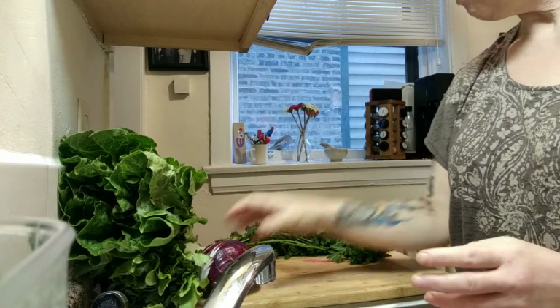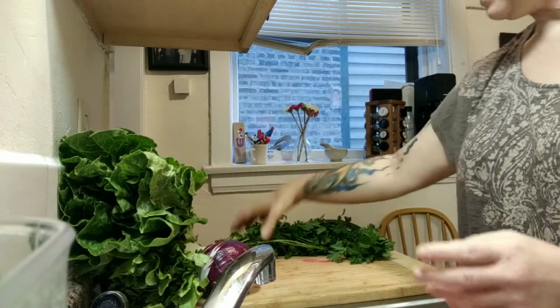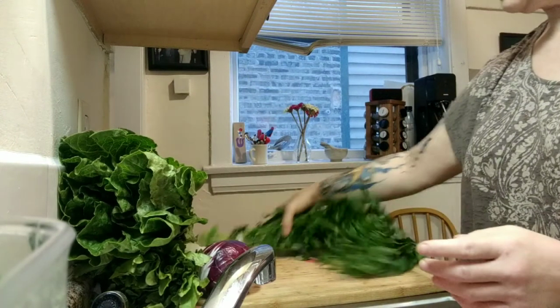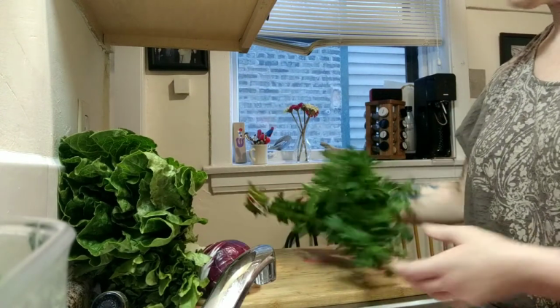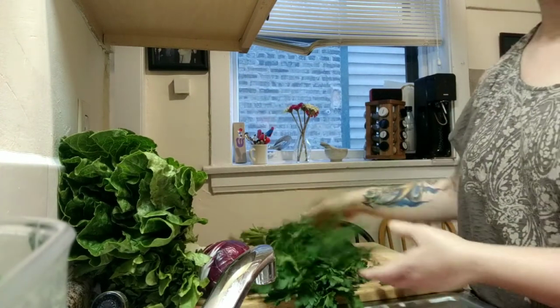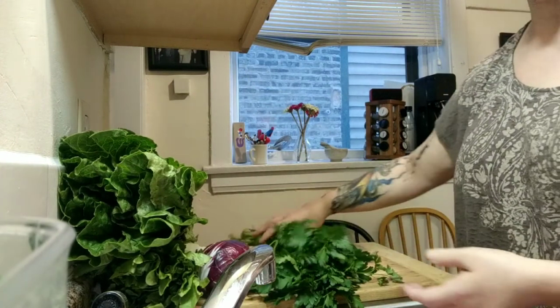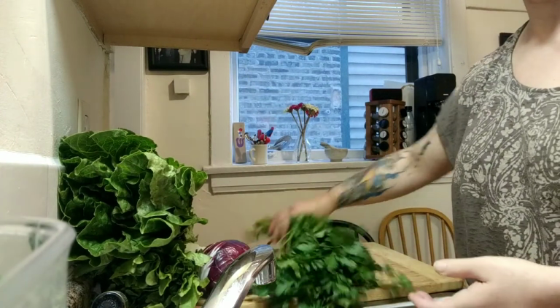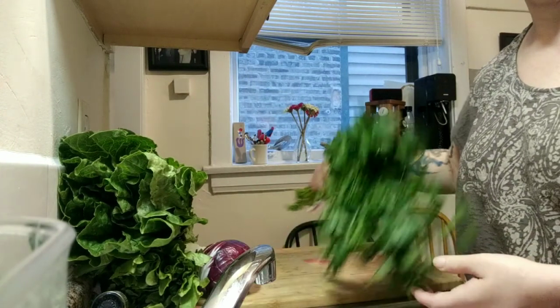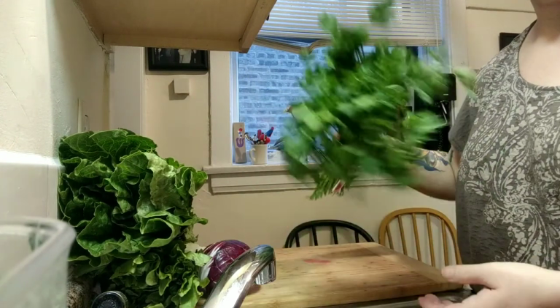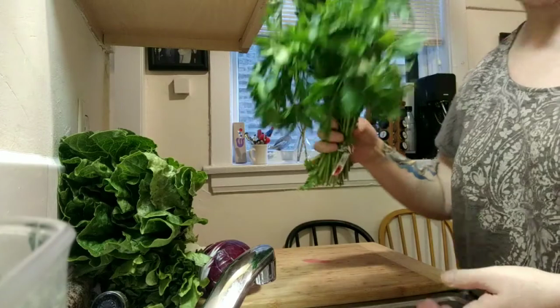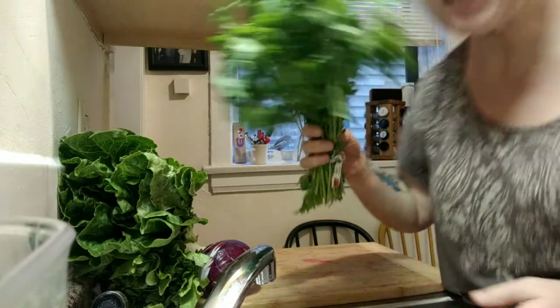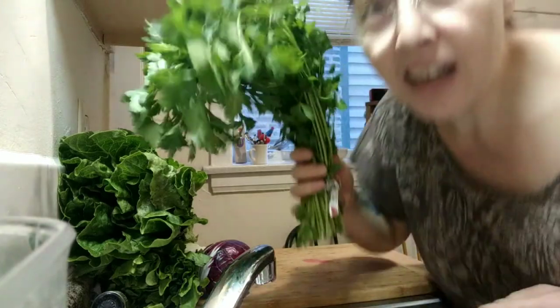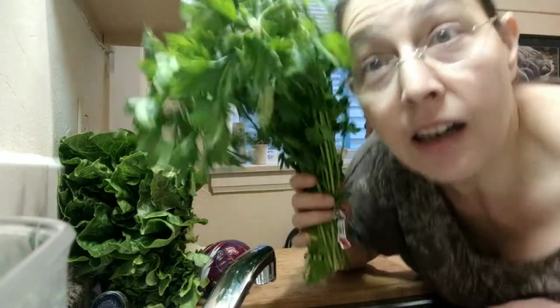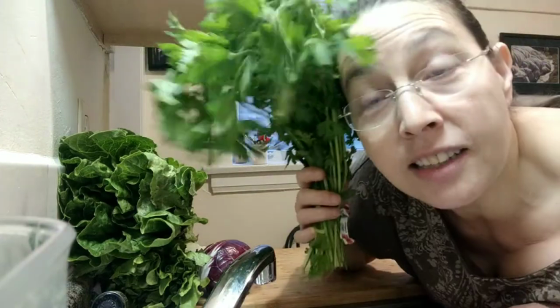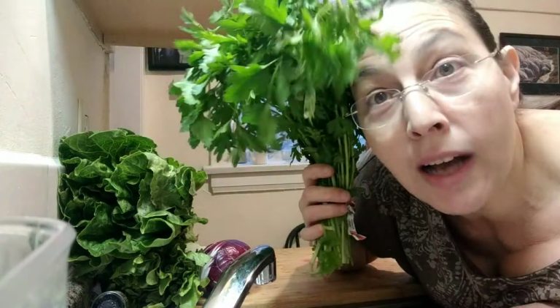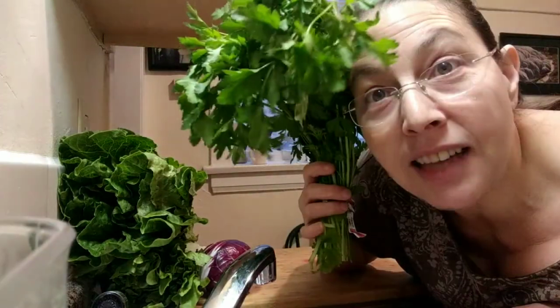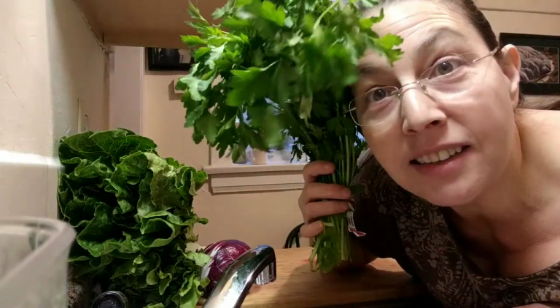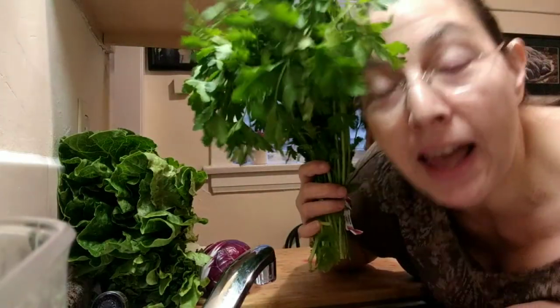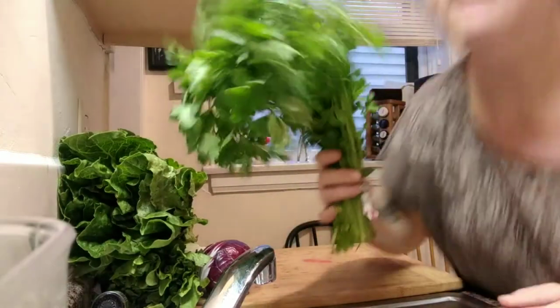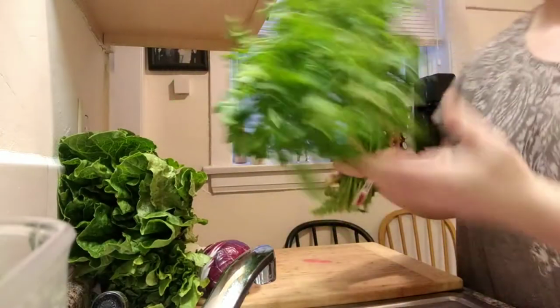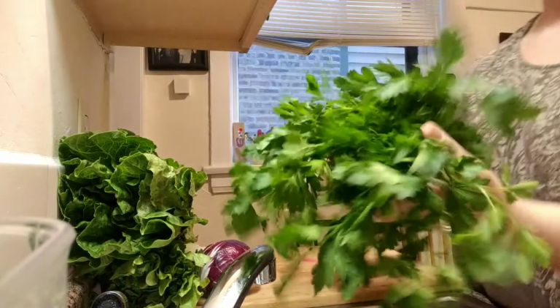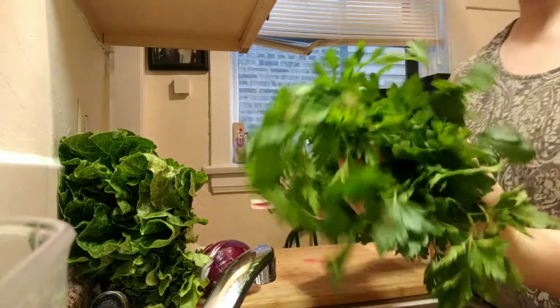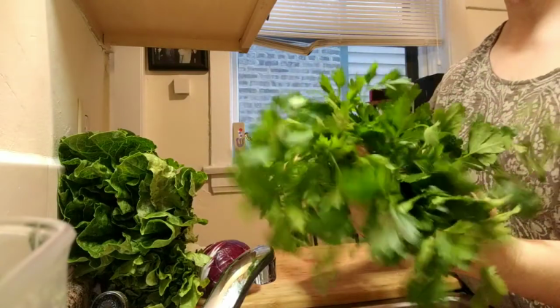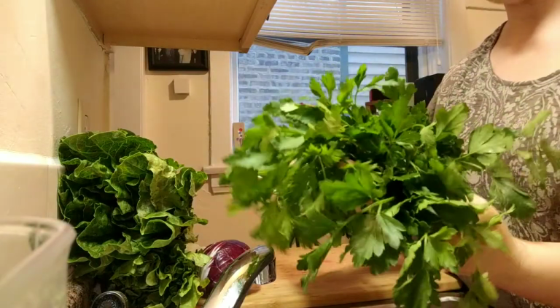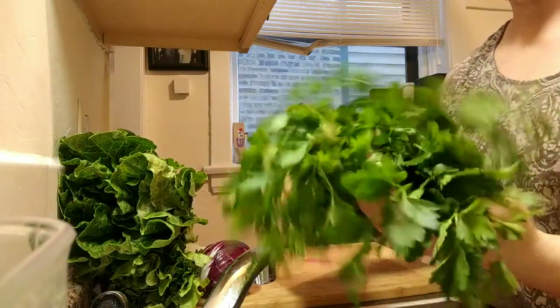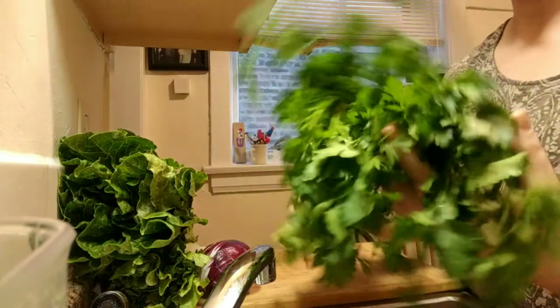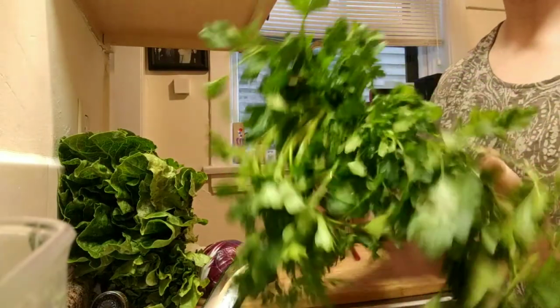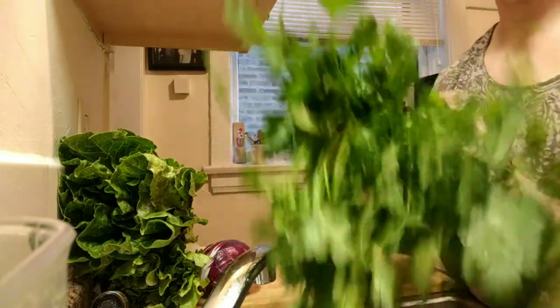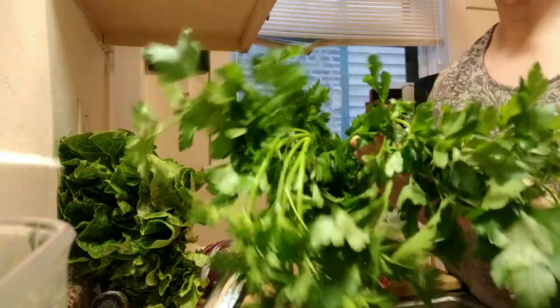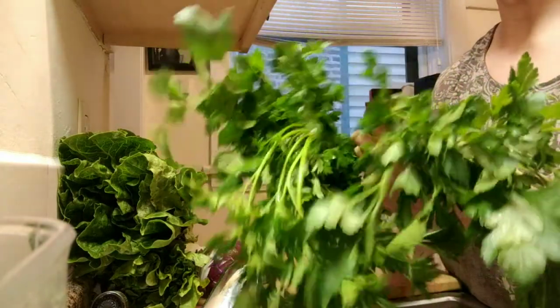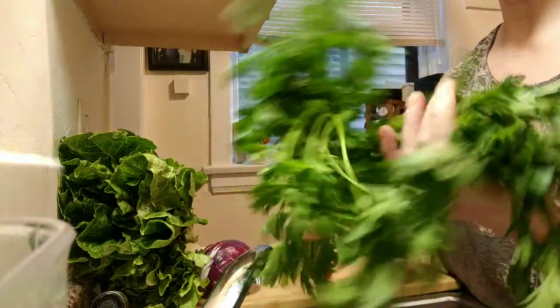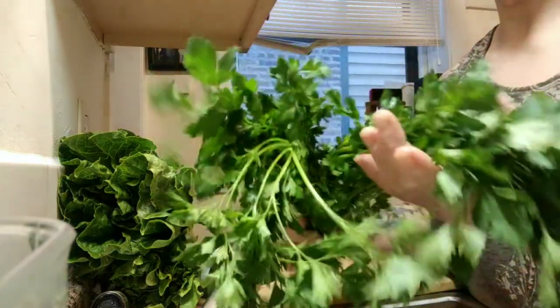The last thing I have is — look at this 89-cent bunch of parsley. It's twice the size of my head. I am going to add about half this head of parsley into my salad mix because I love parsley.